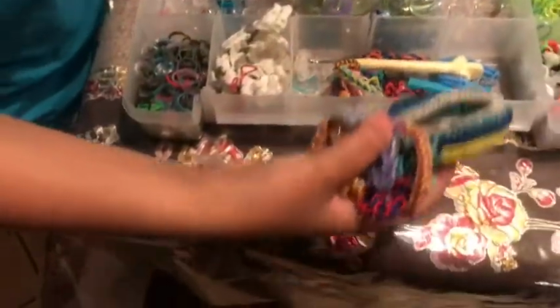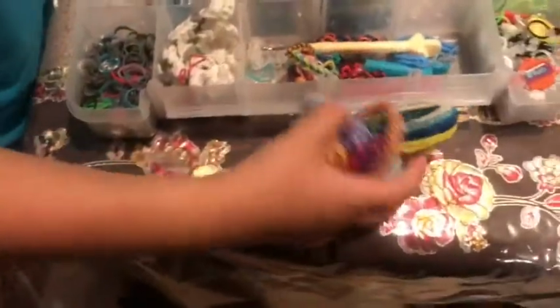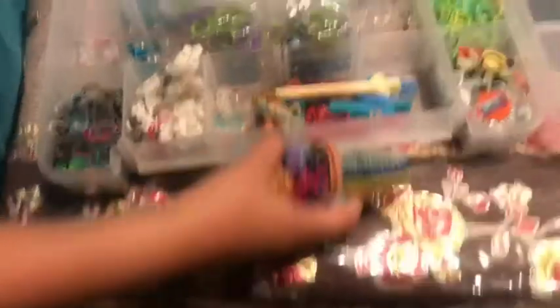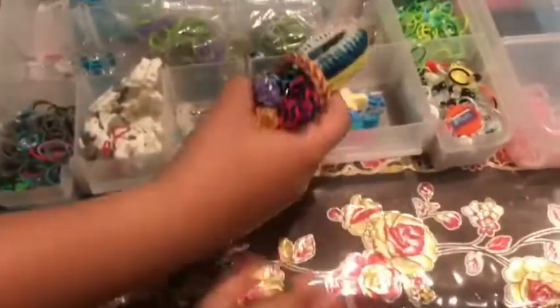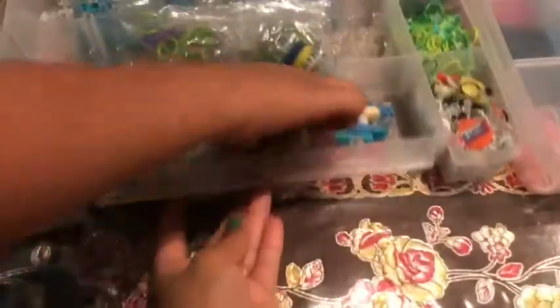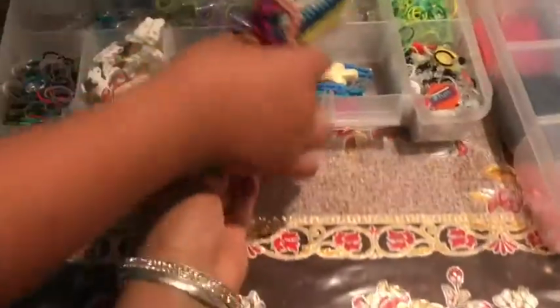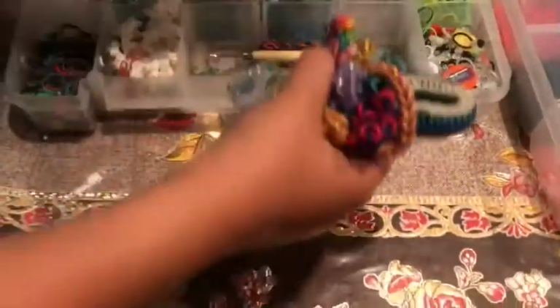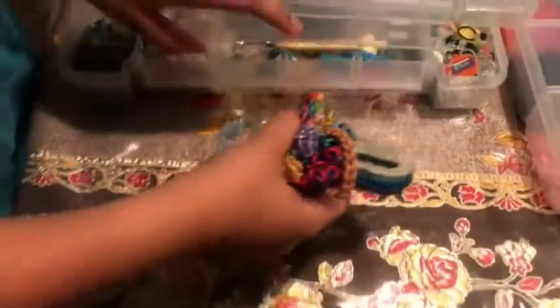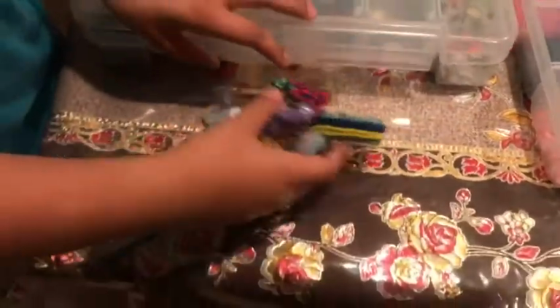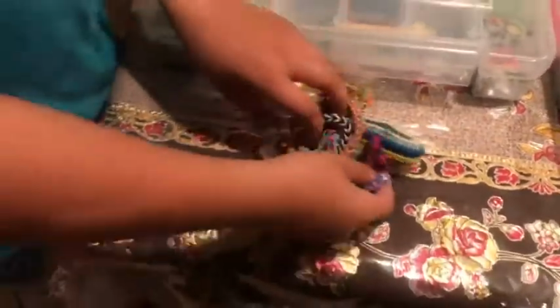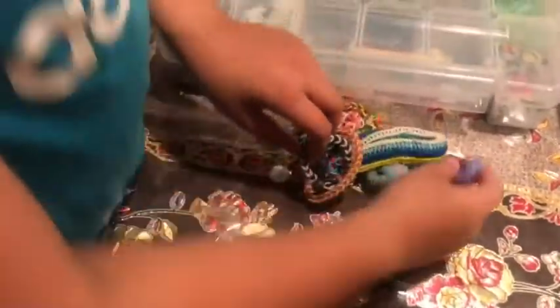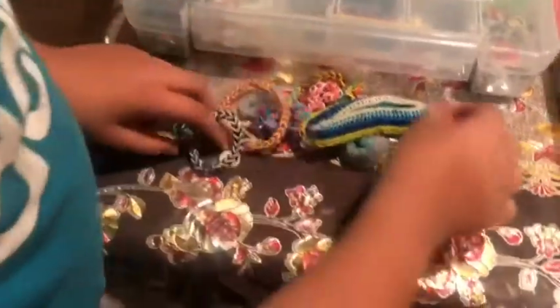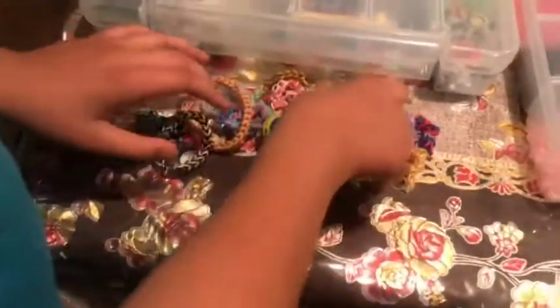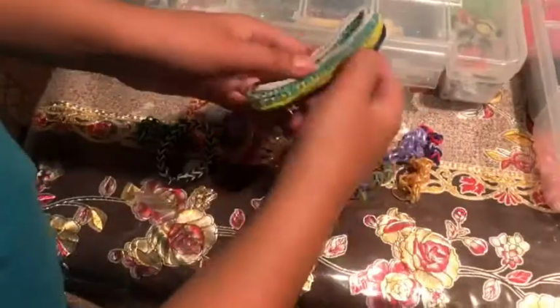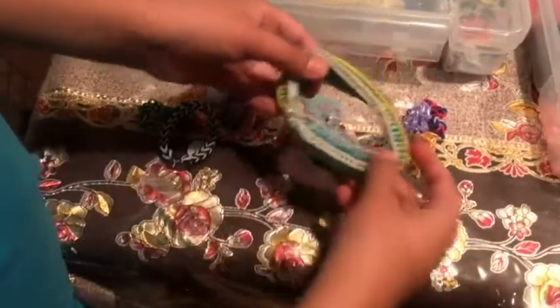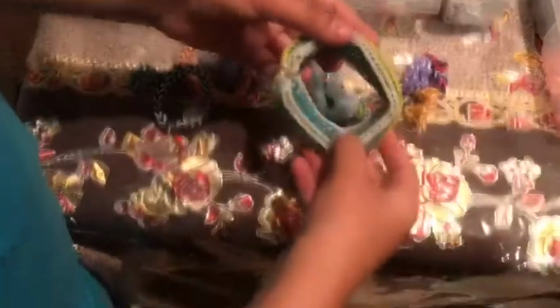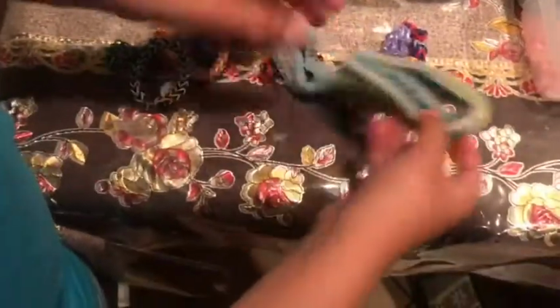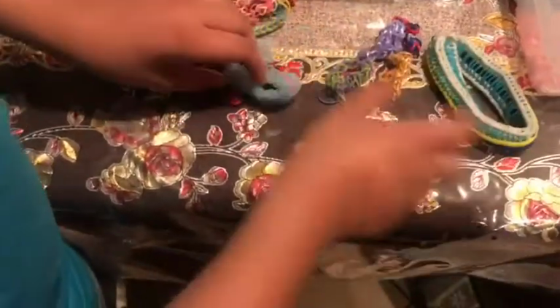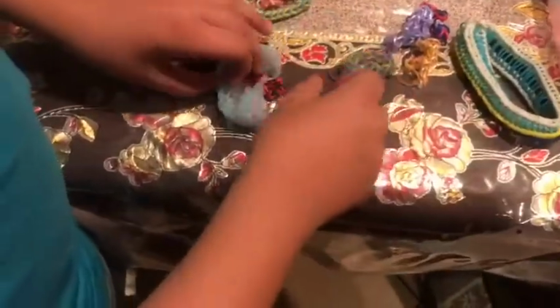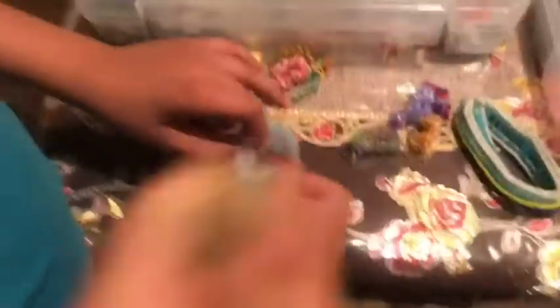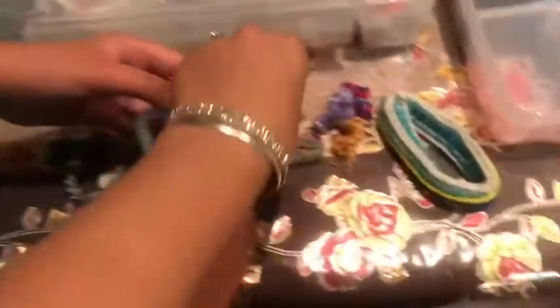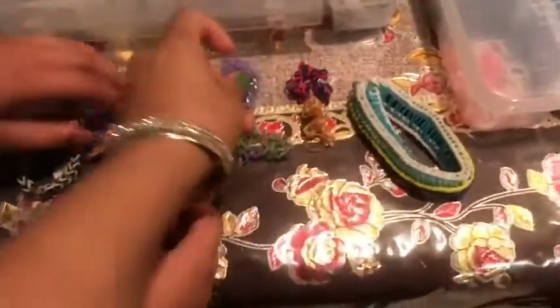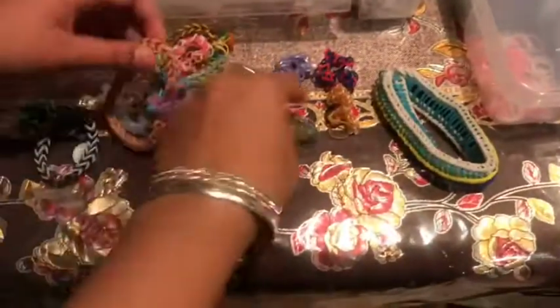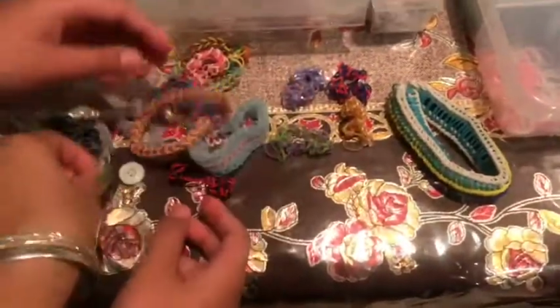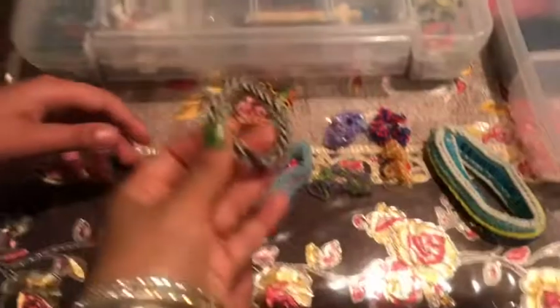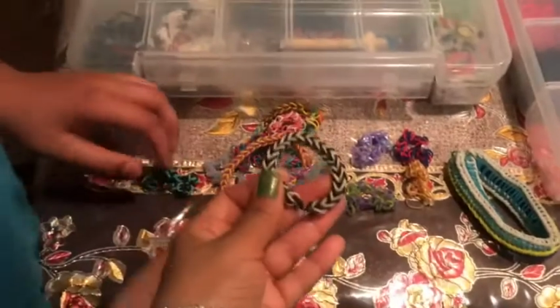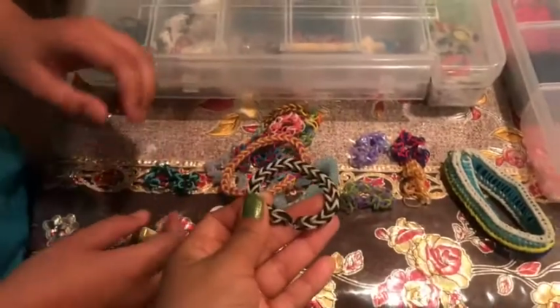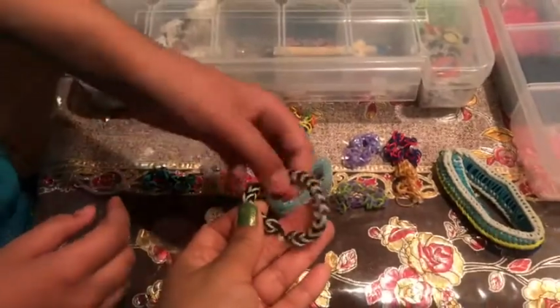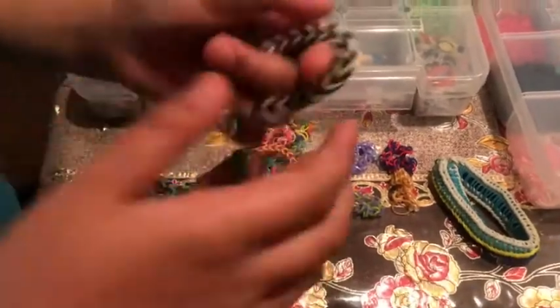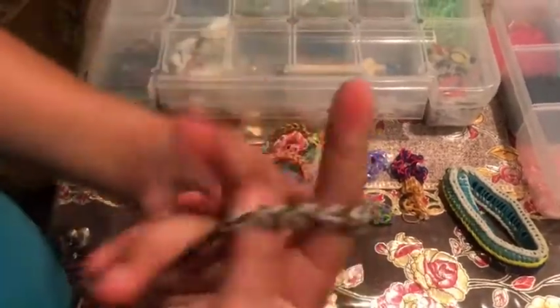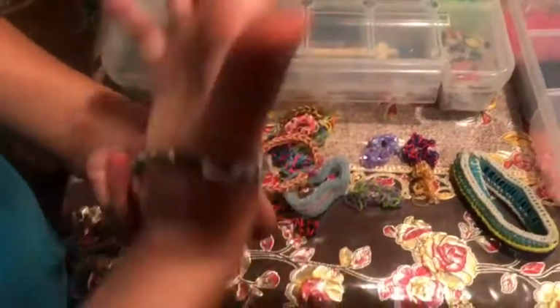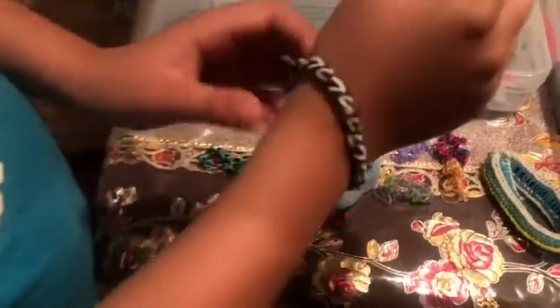All of my loom bands — loom bands! This big one and little one. It's my favorite, black and white all the time.